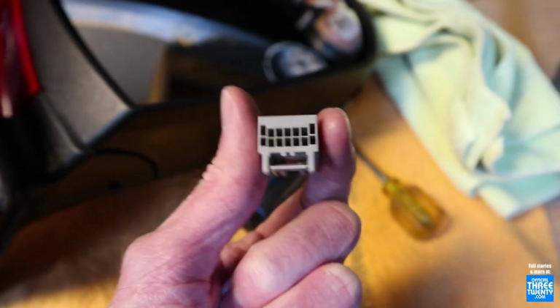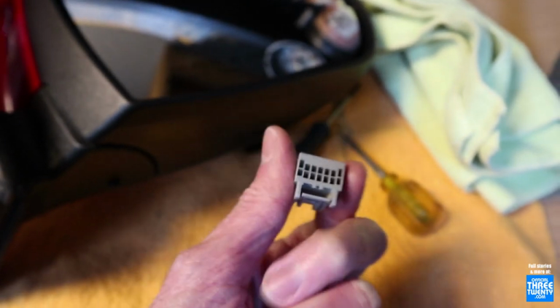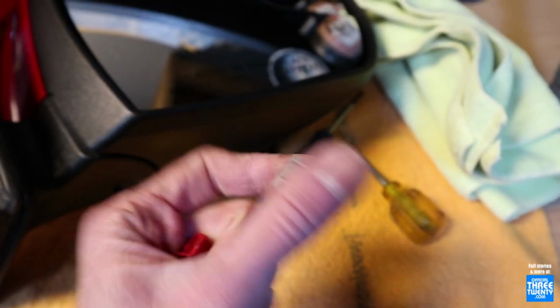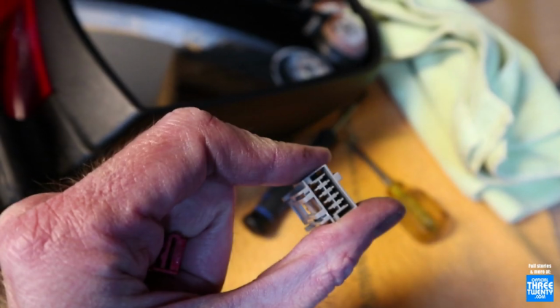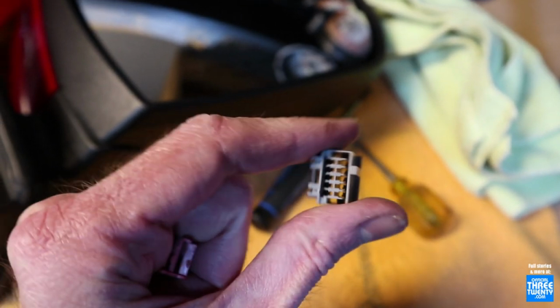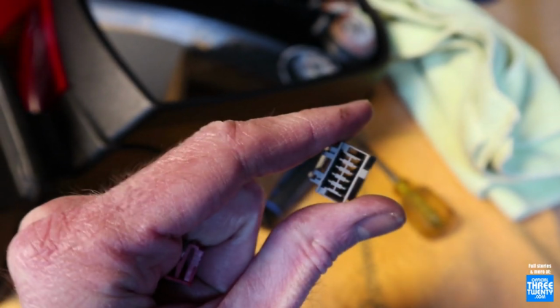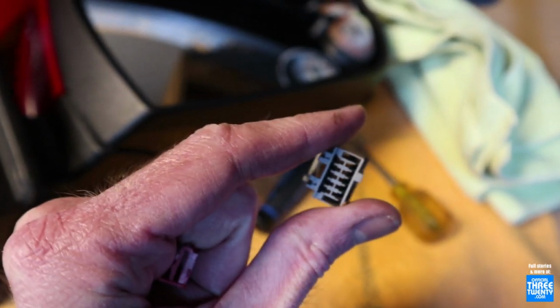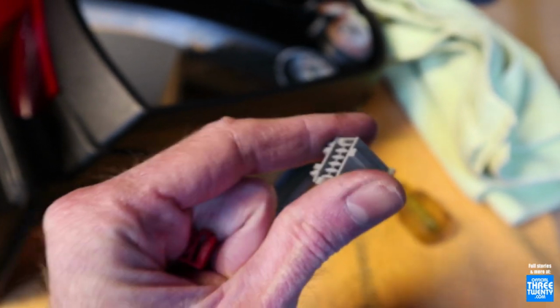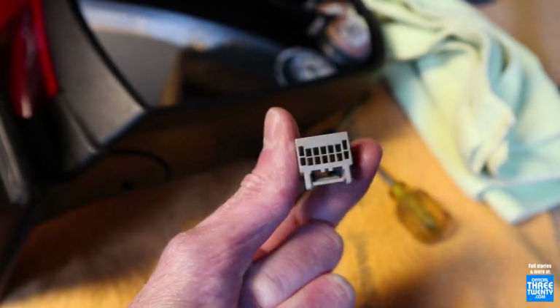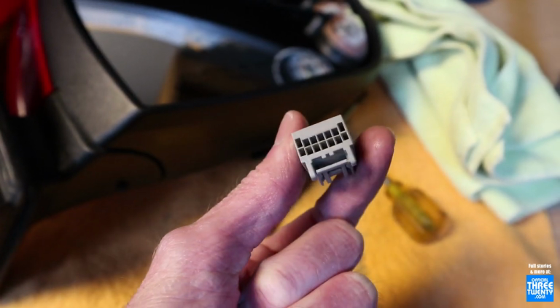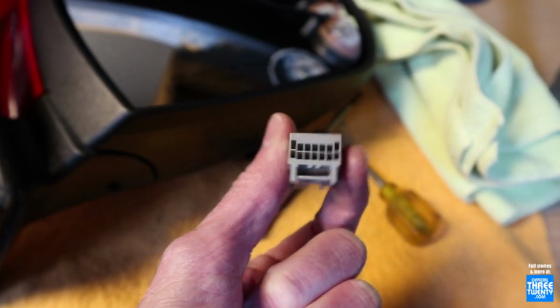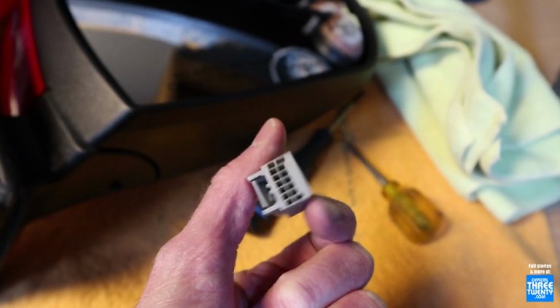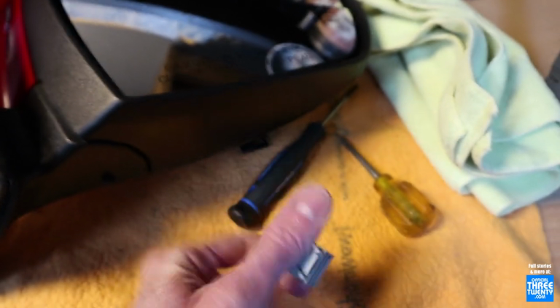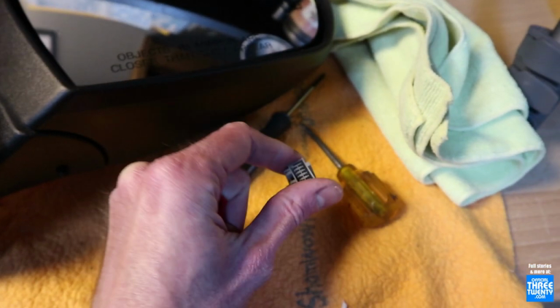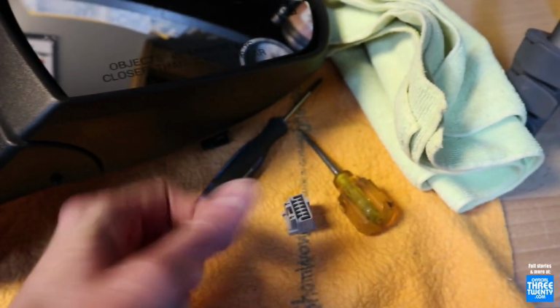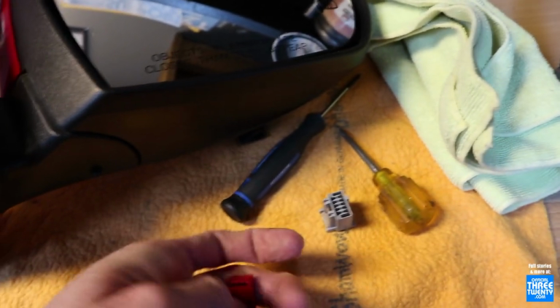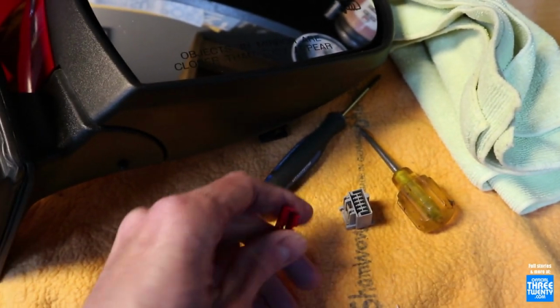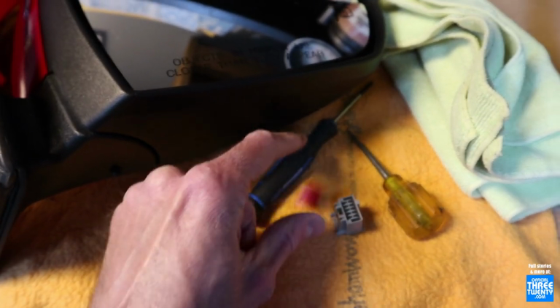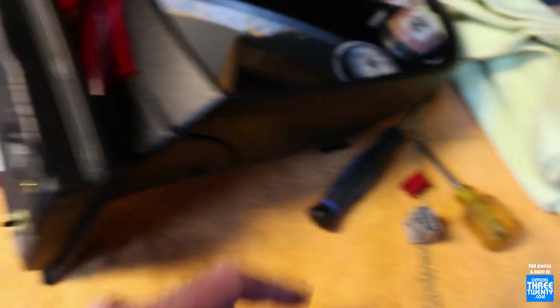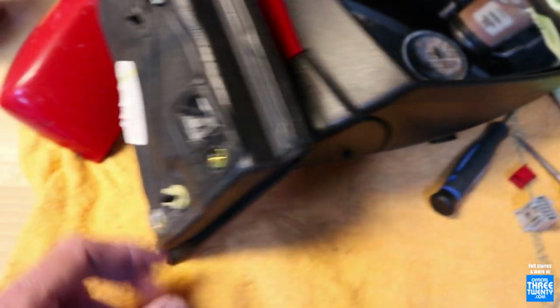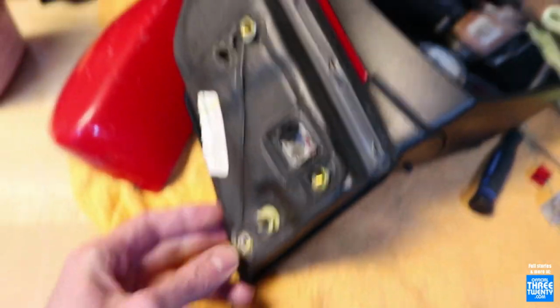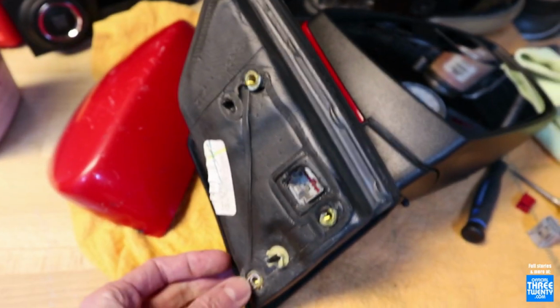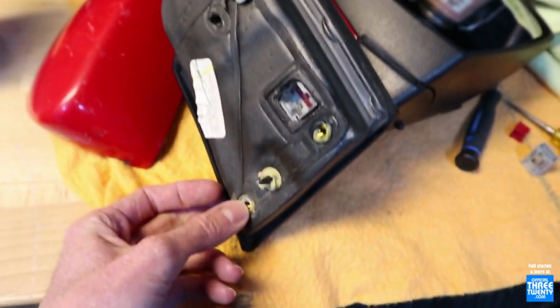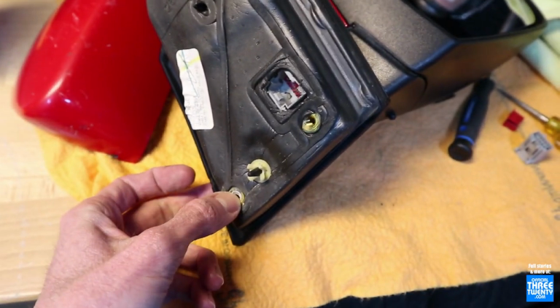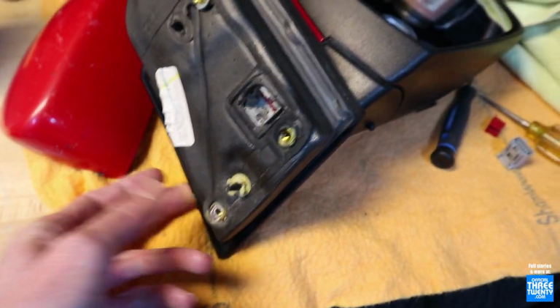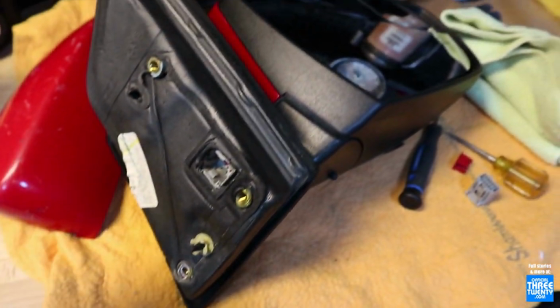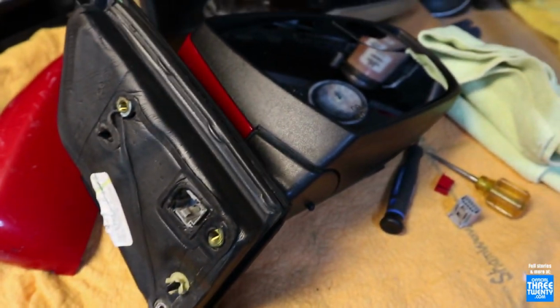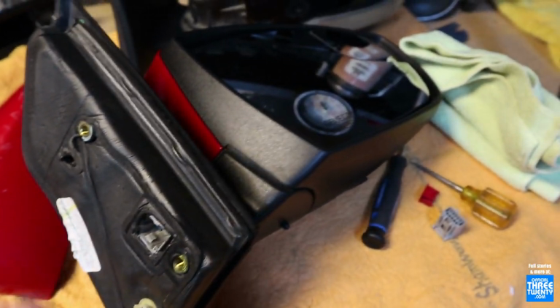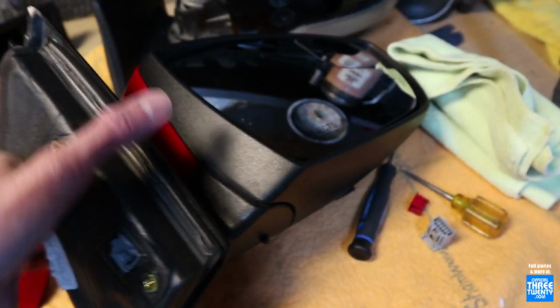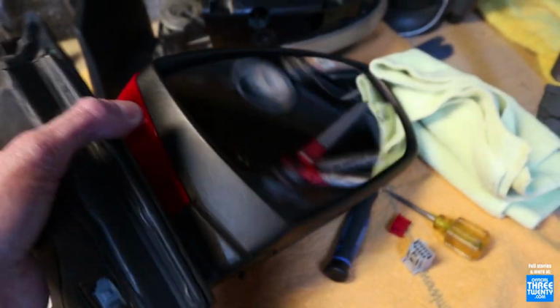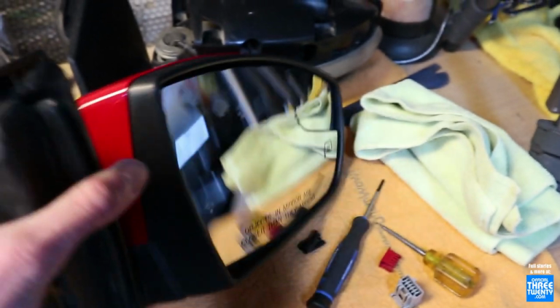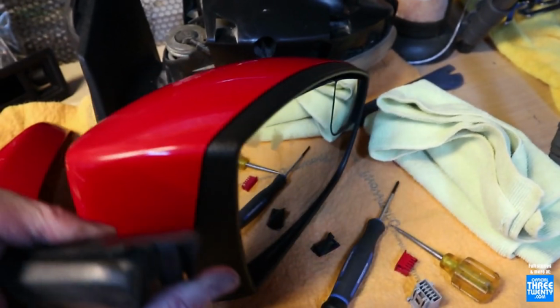That'll make our install a little bit more tedious, but still a fairly straightforward procedure. Otherwise, it's just a matter of plugging these in, bolting them on, and that's it. Let's get to it.